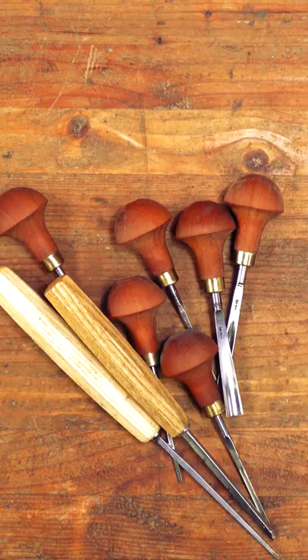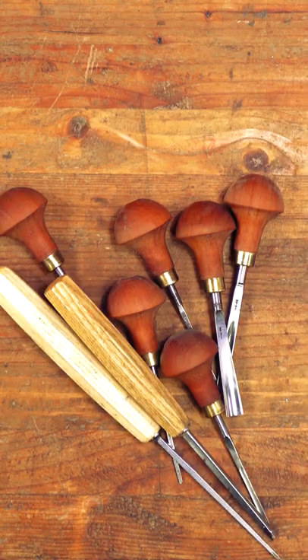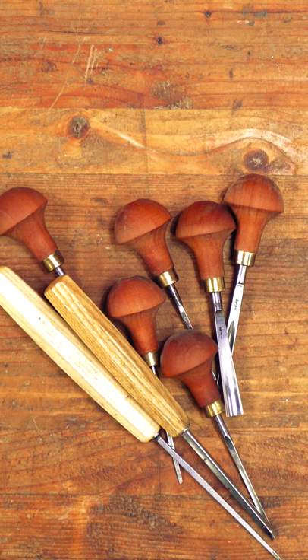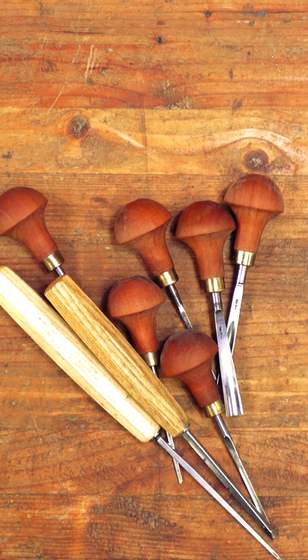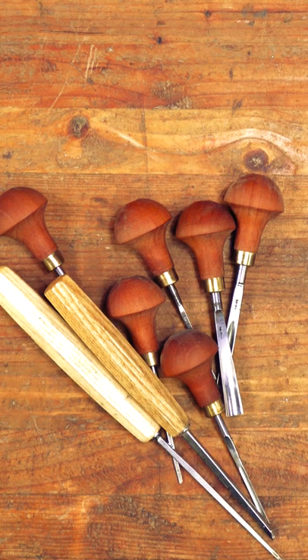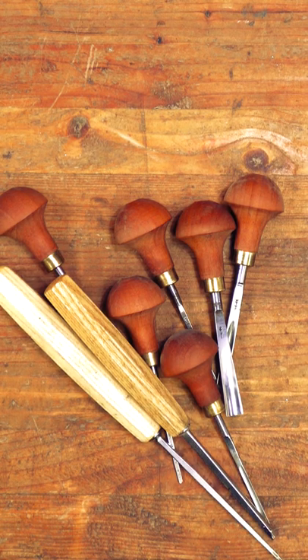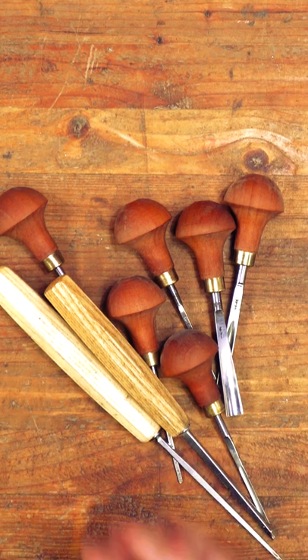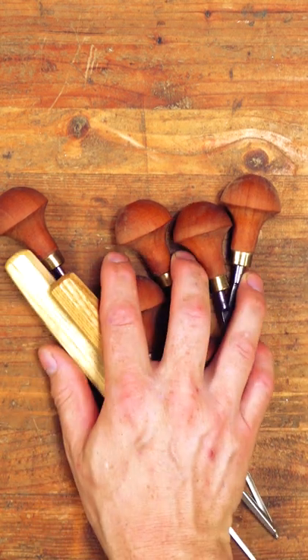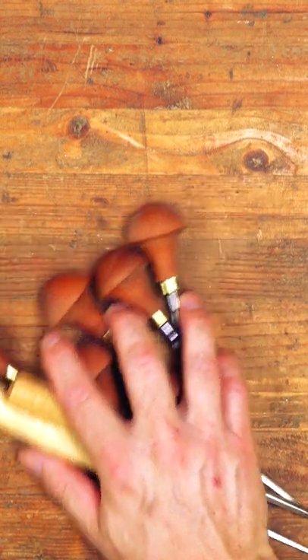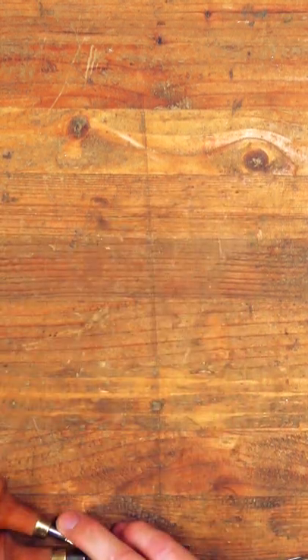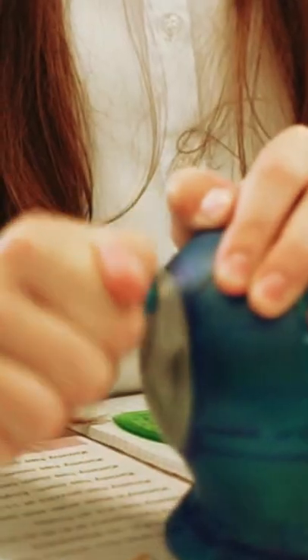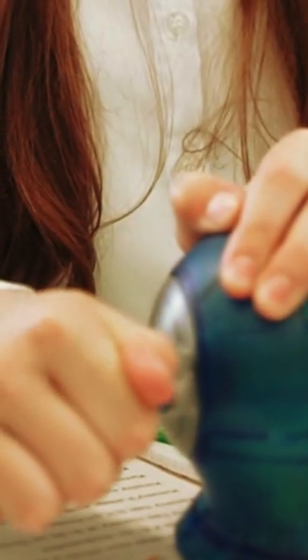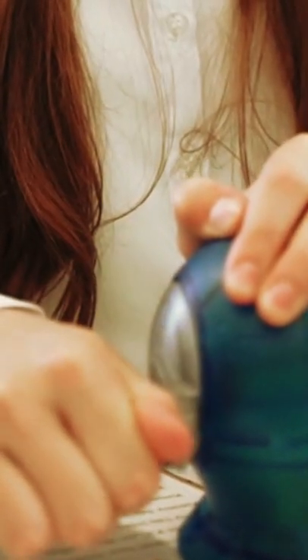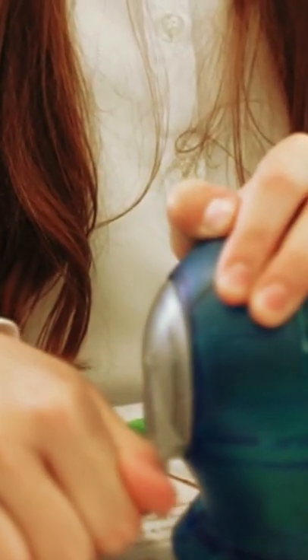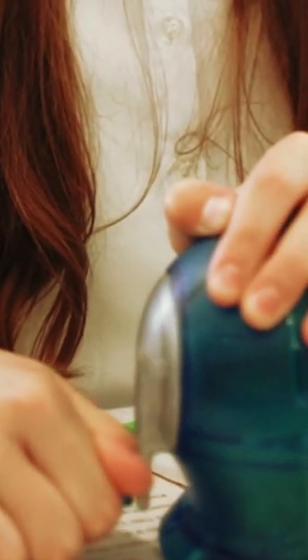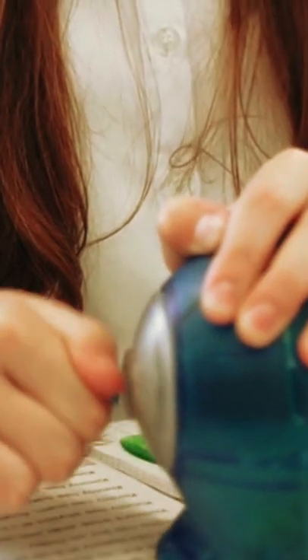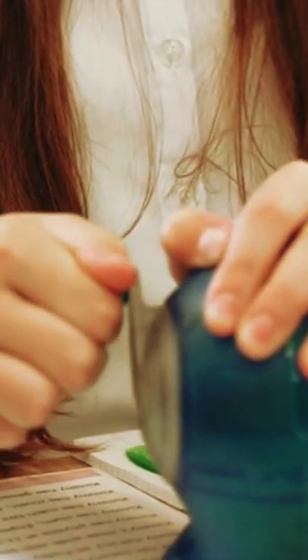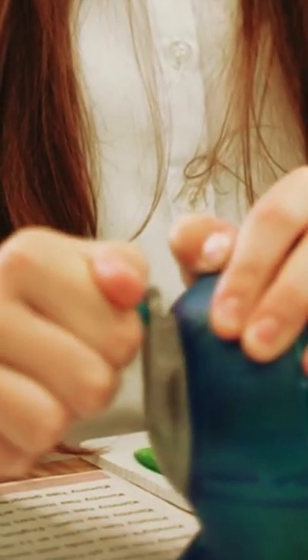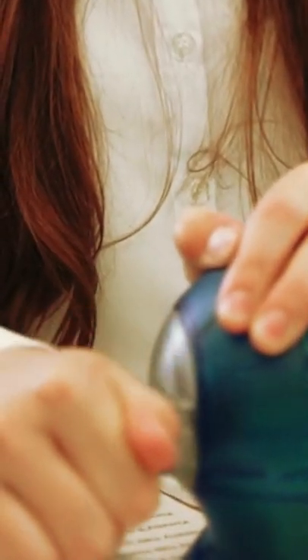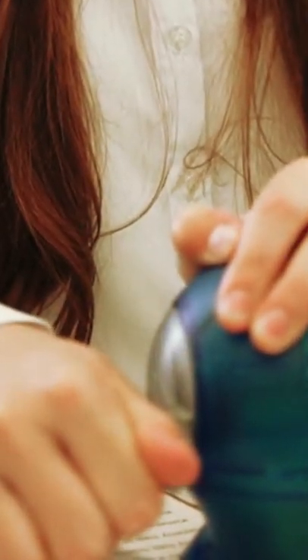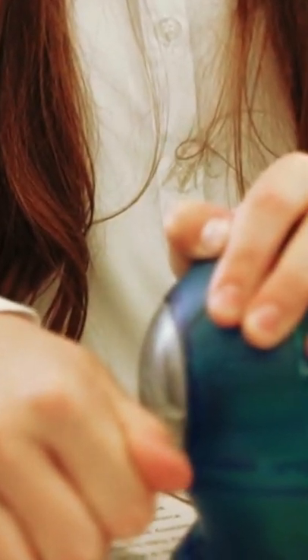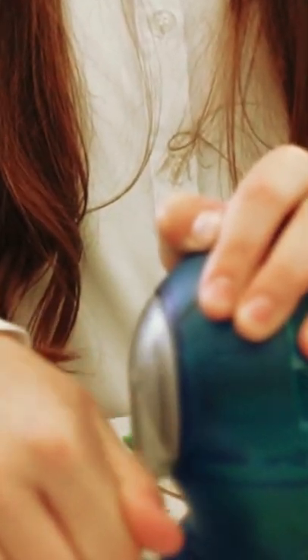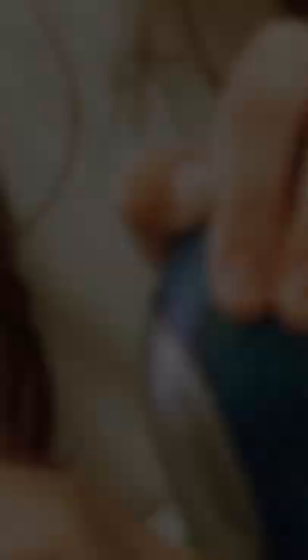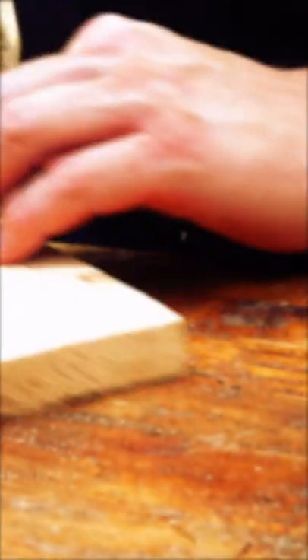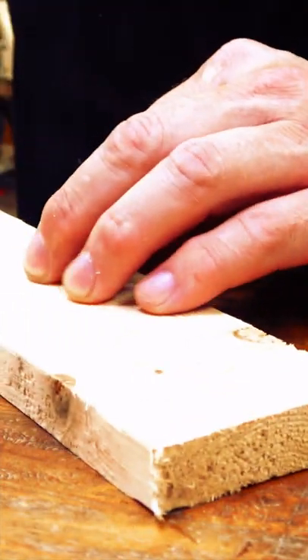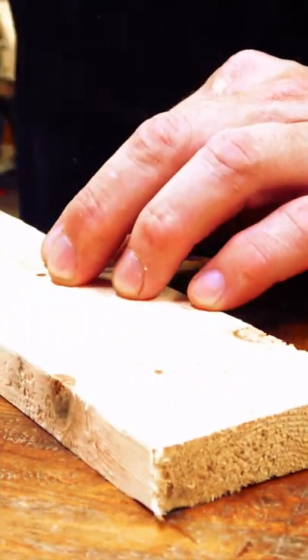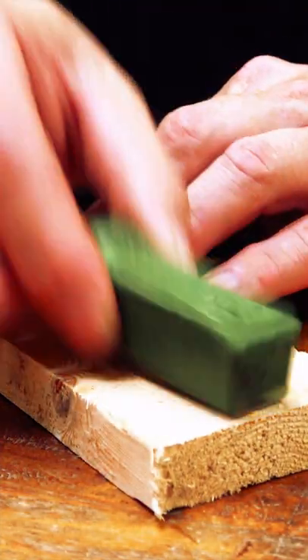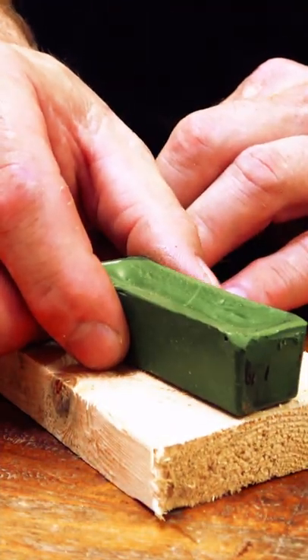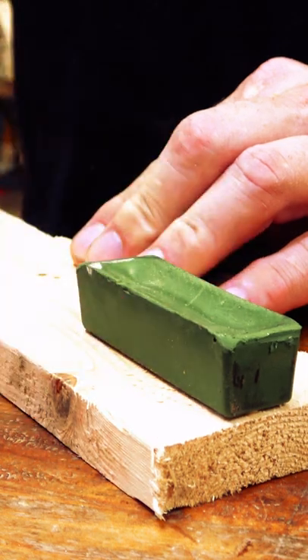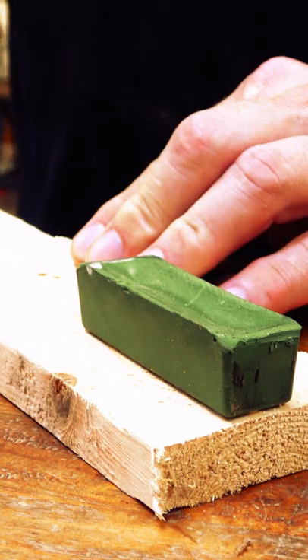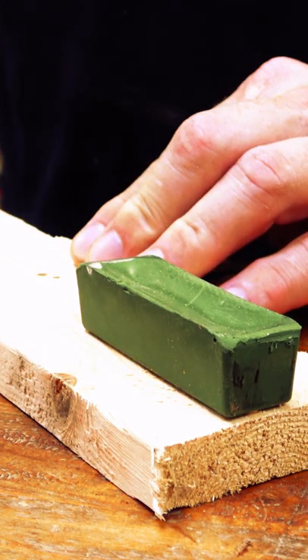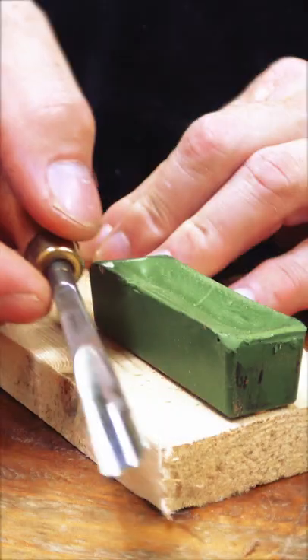You might be surprised to find out that when you bought each of your chisels, you automatically bought a sharpening device included for free. You'll need three things to get your chisels back to their former glory: a piece of scrap wood, a honing compound, and your chisel.